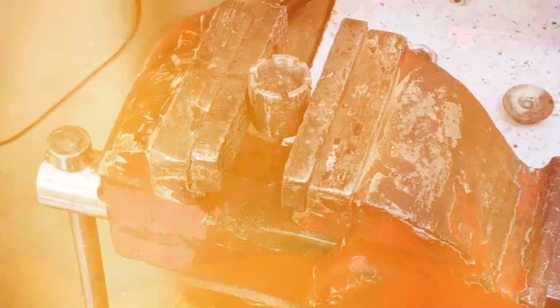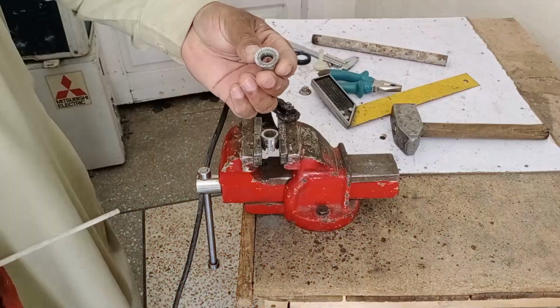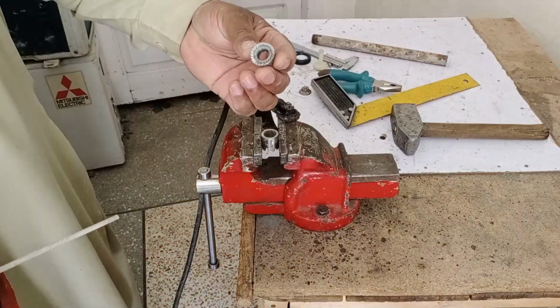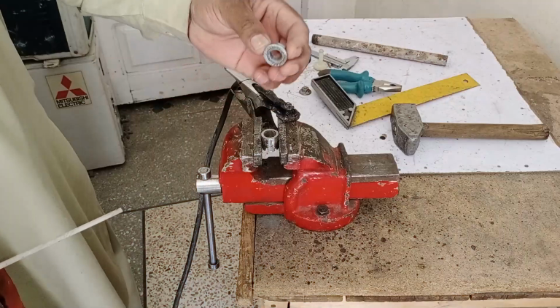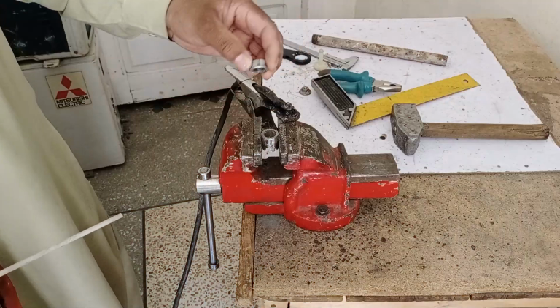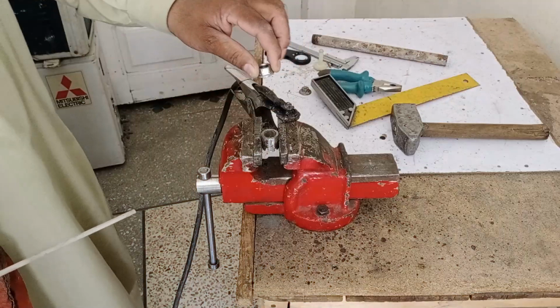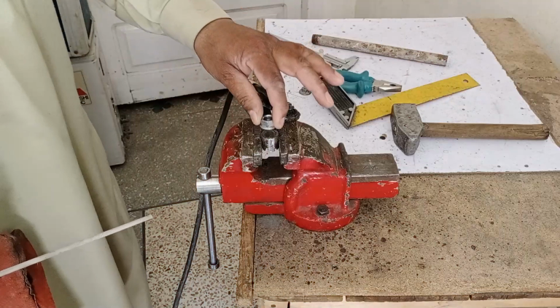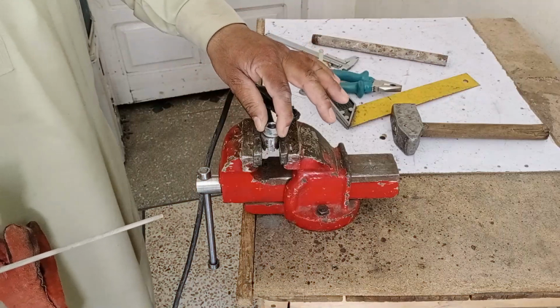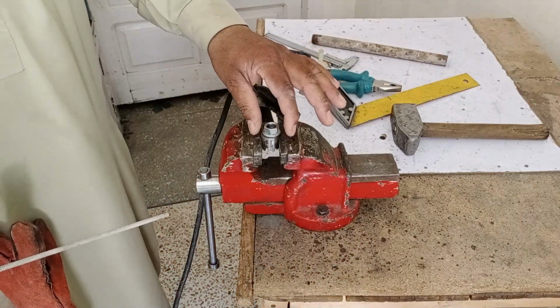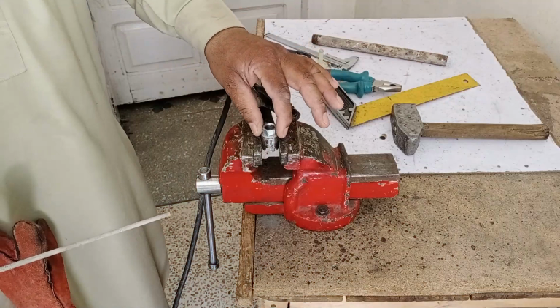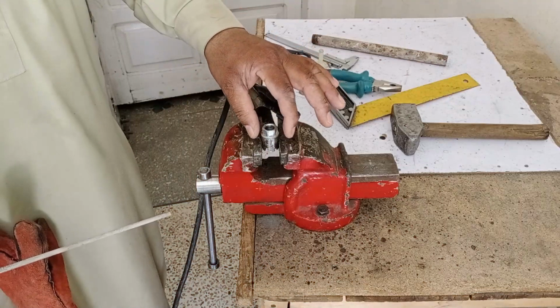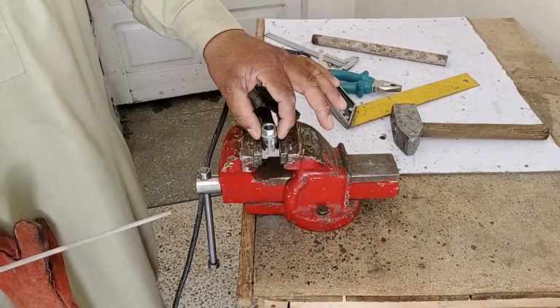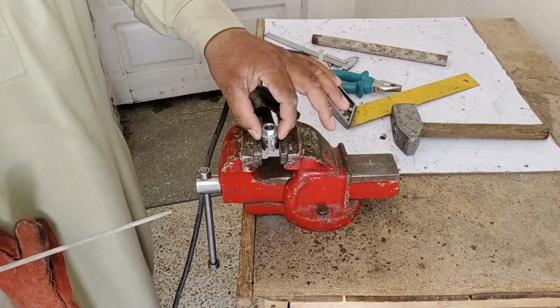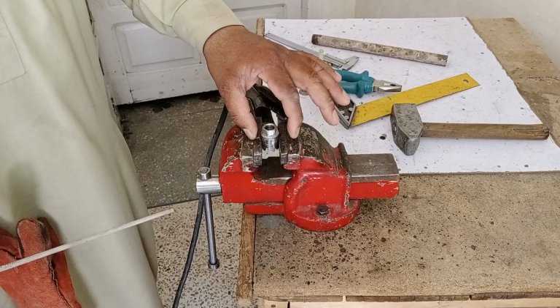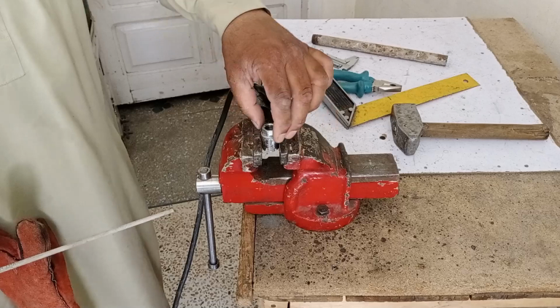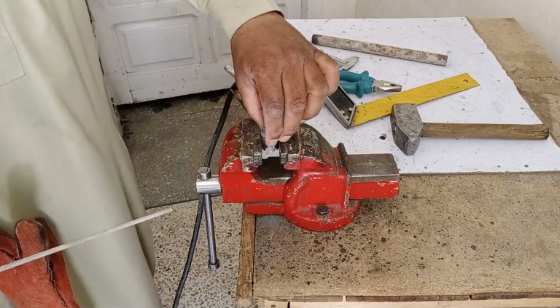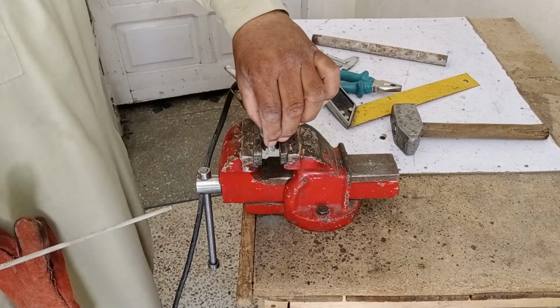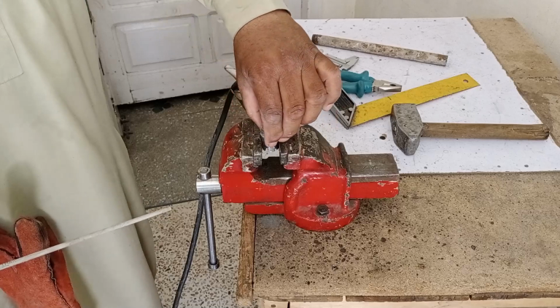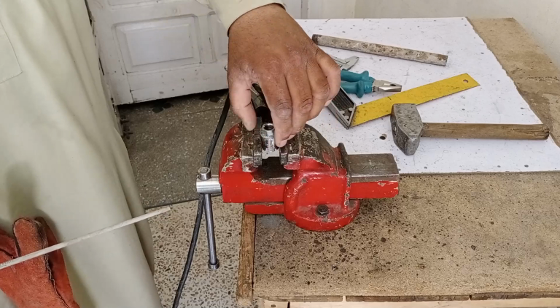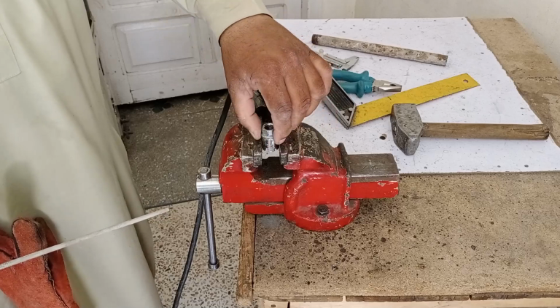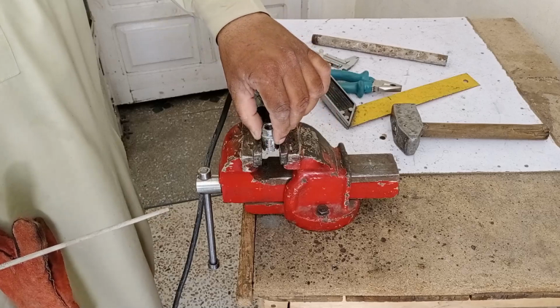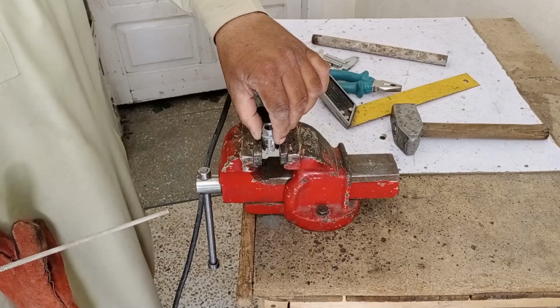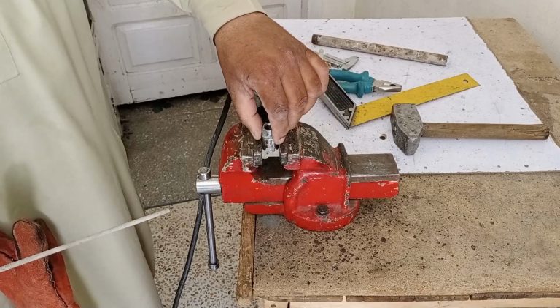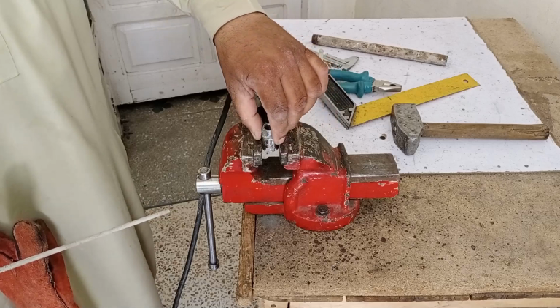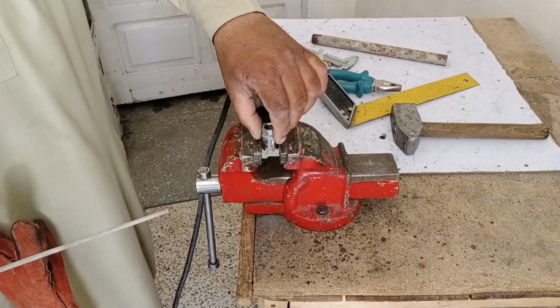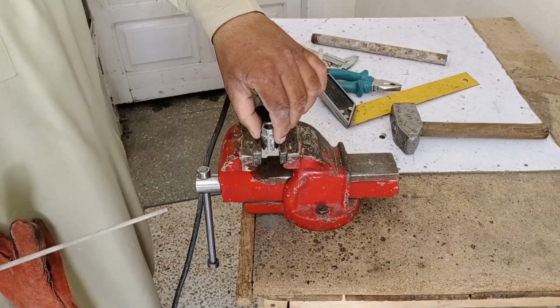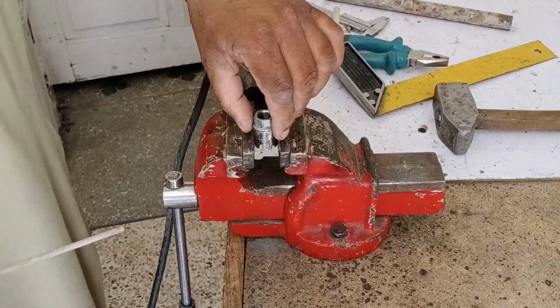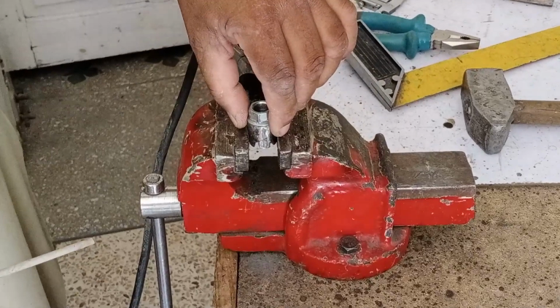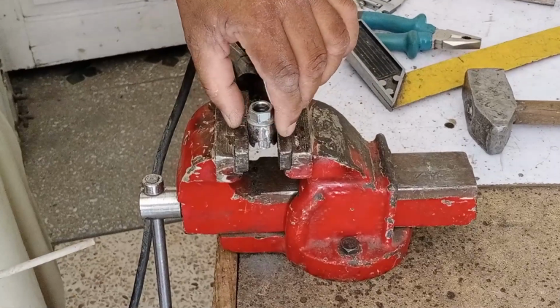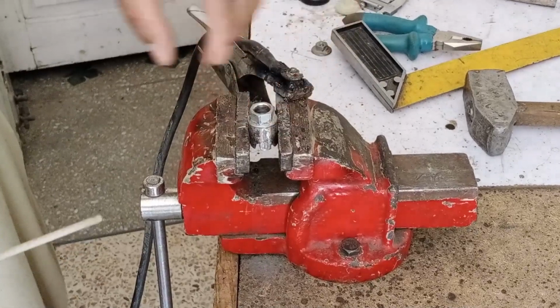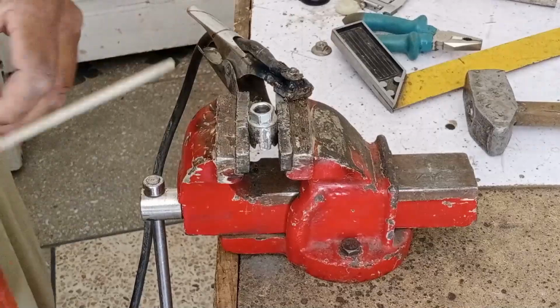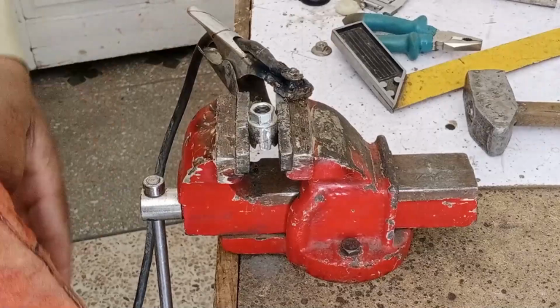Now we will weld this nut onto the bushing. Before welding, we'll ensure it is aligned properly and evenly sized. Once it's positioned correctly, we'll weld it securely in place.